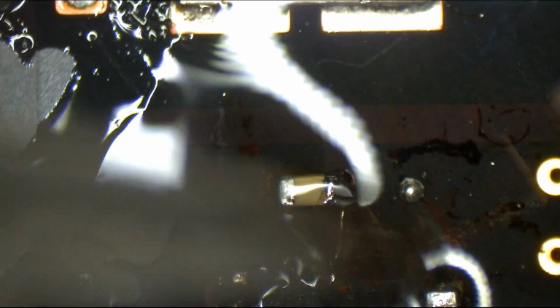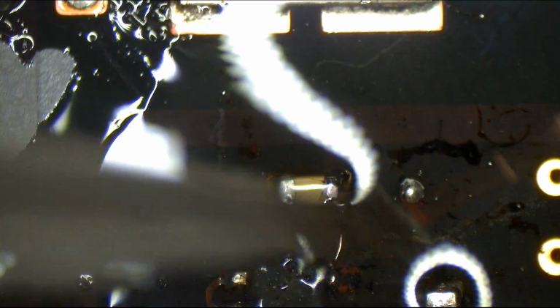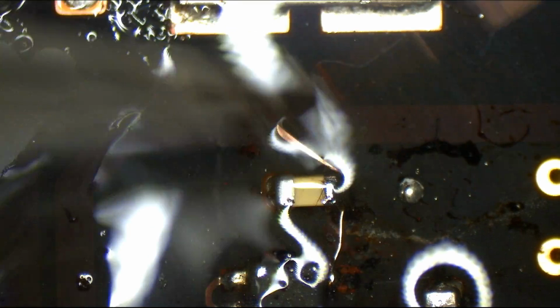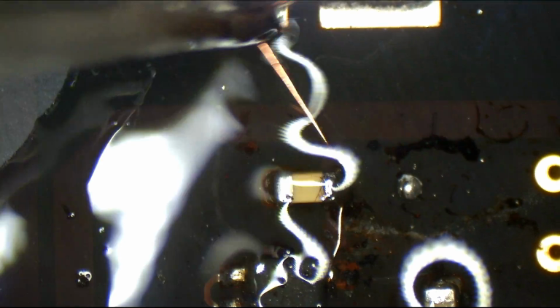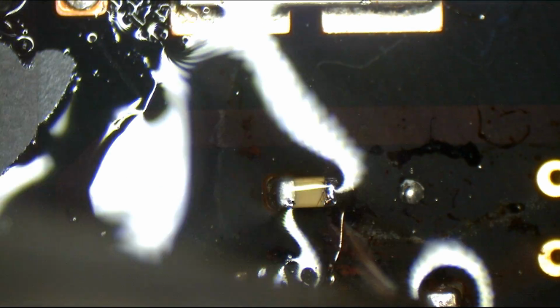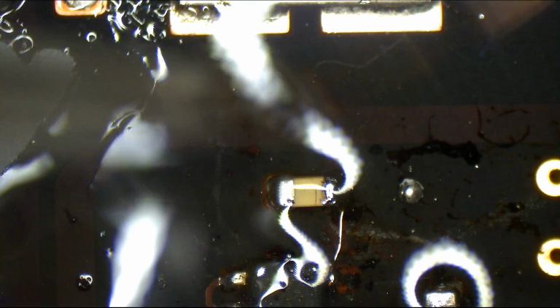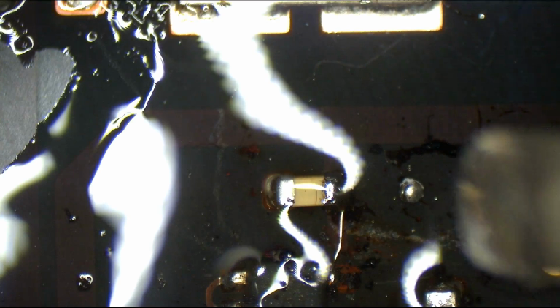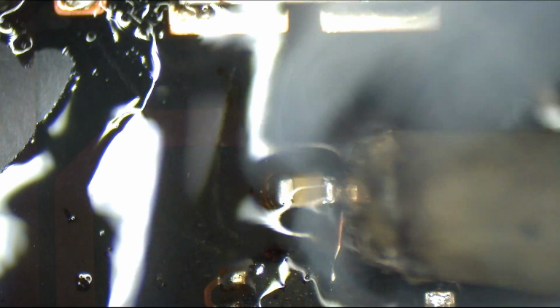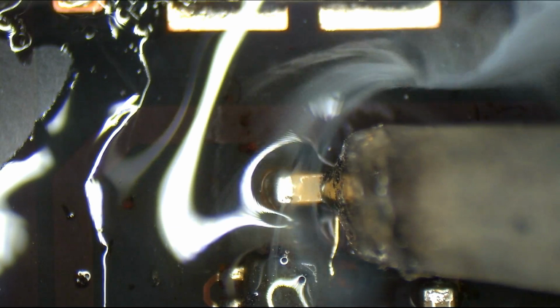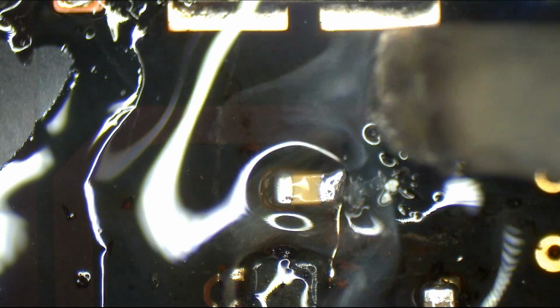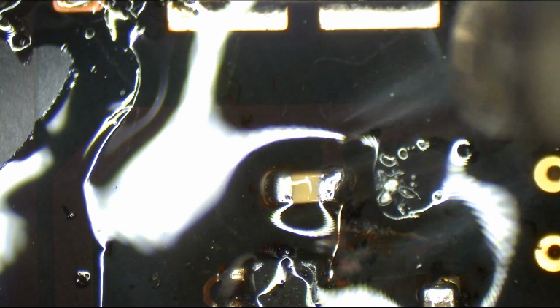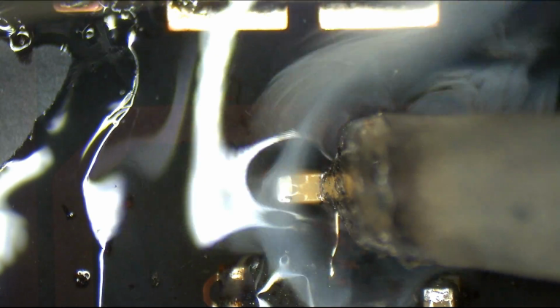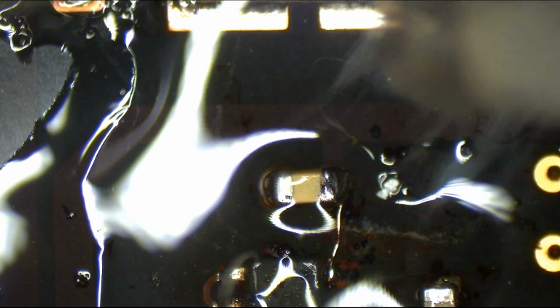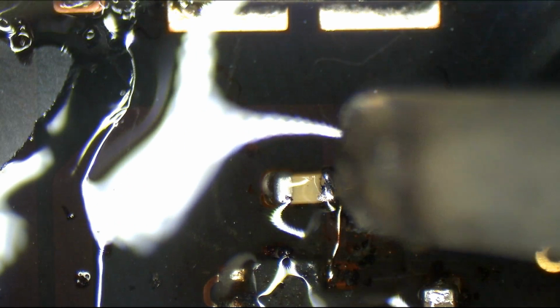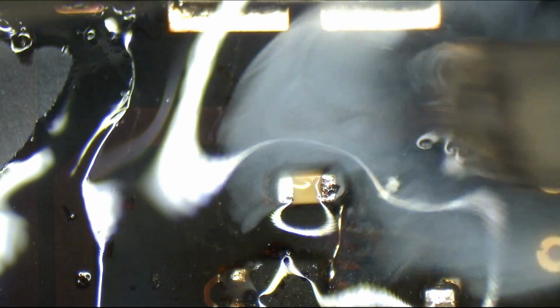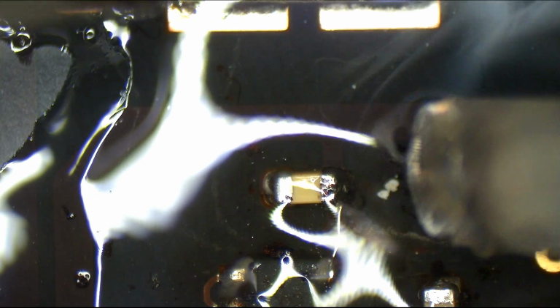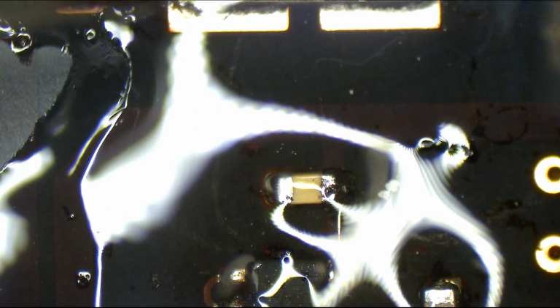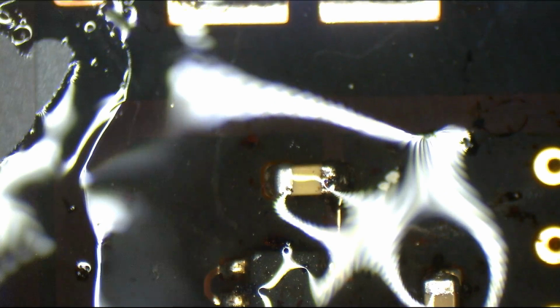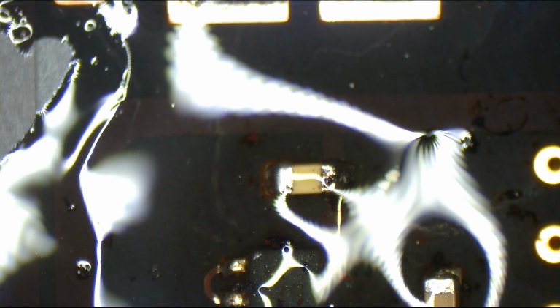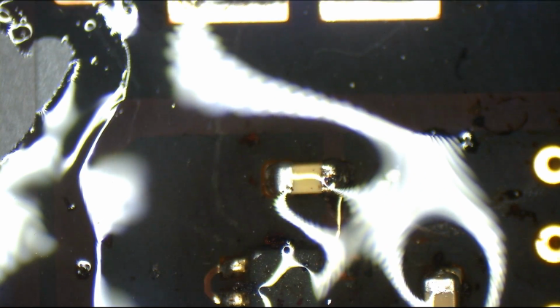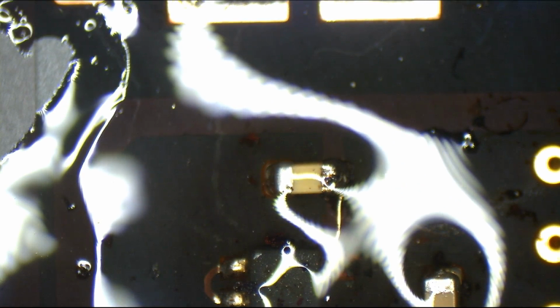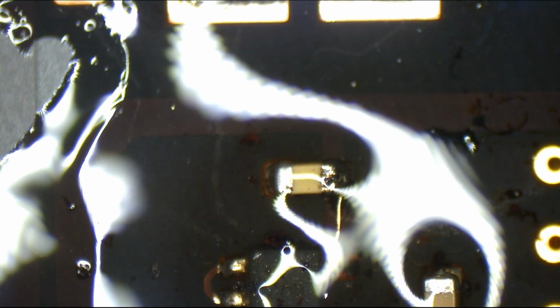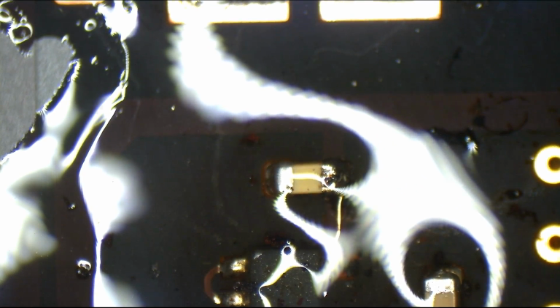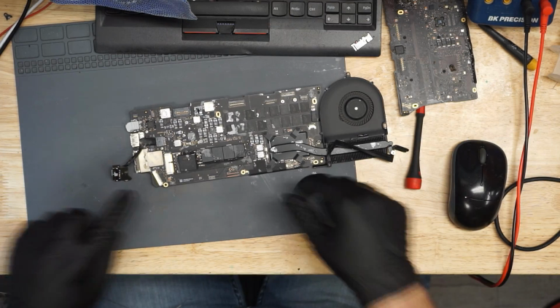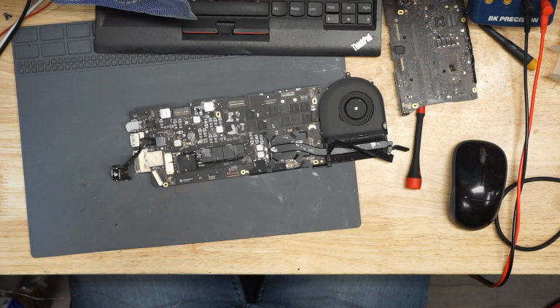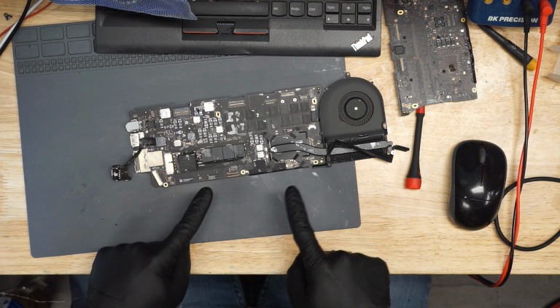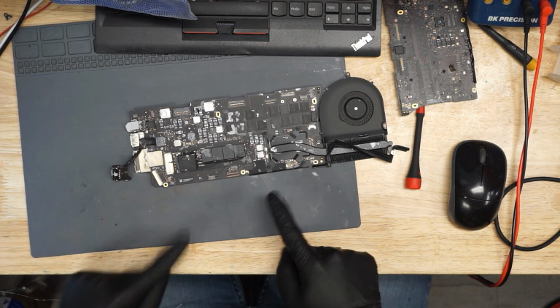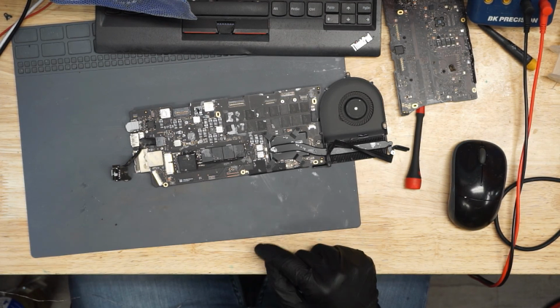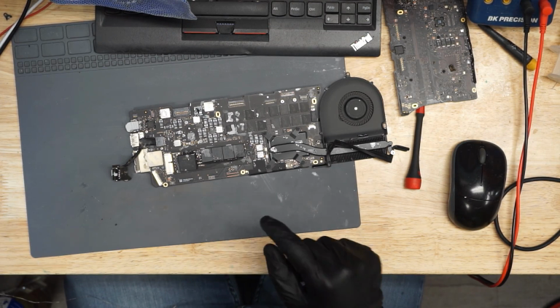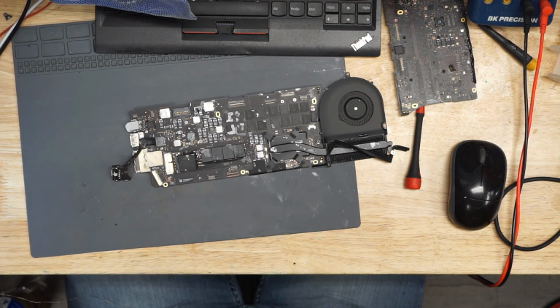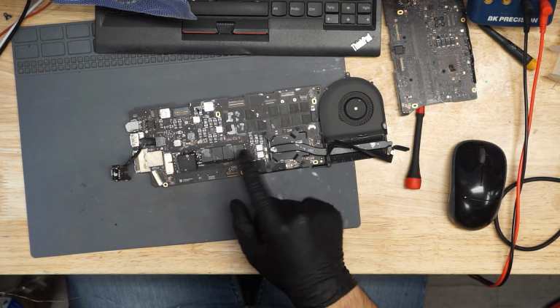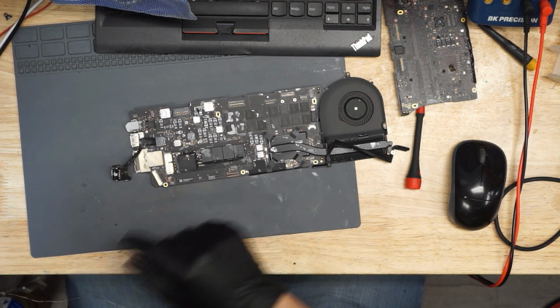All right. Watch this thing have a nice green light on the charger now. MacBook — this is a working MacBook.